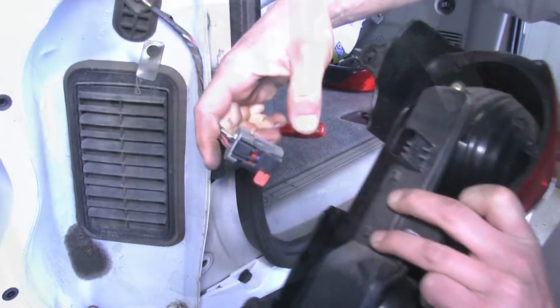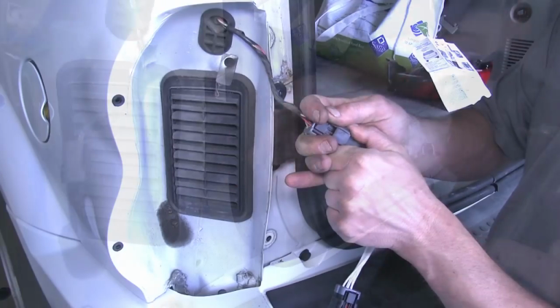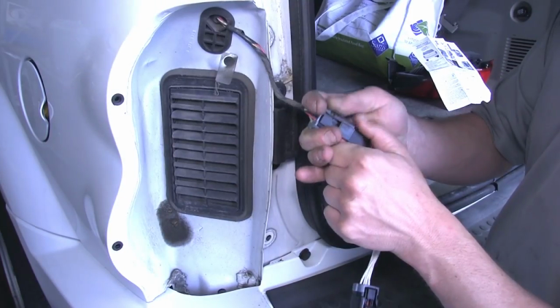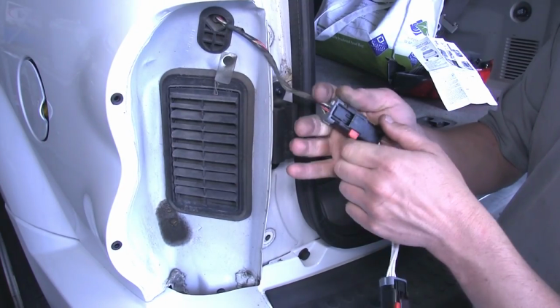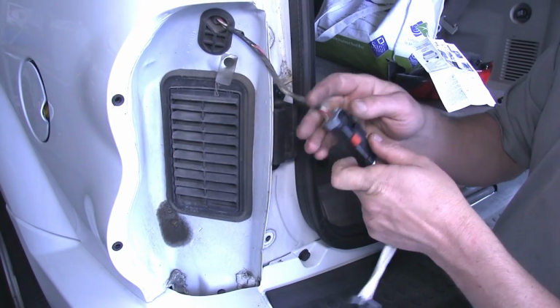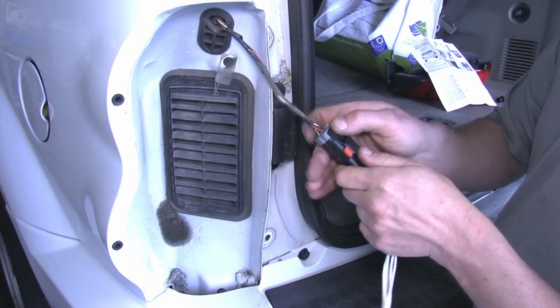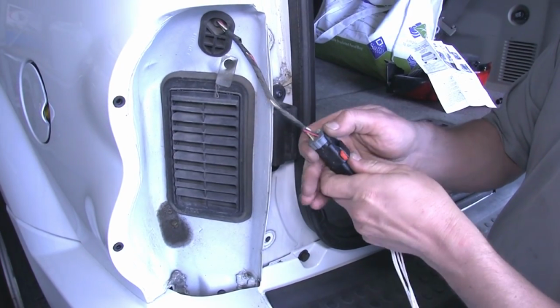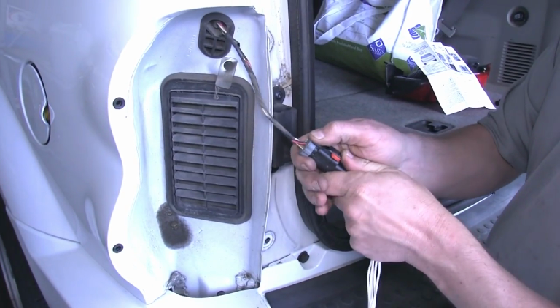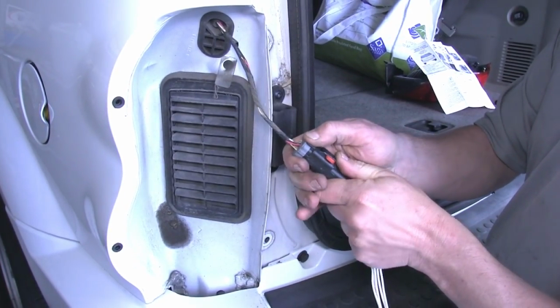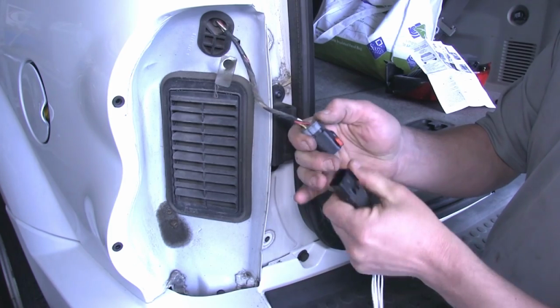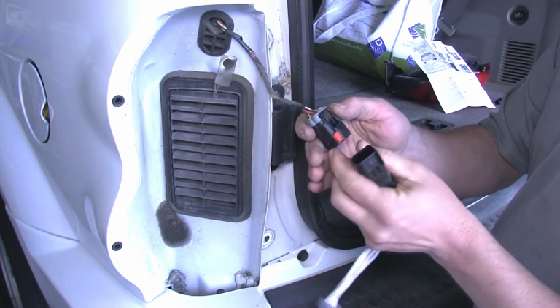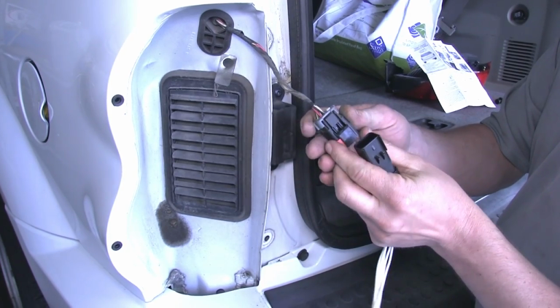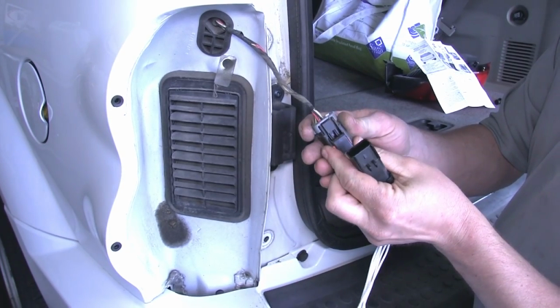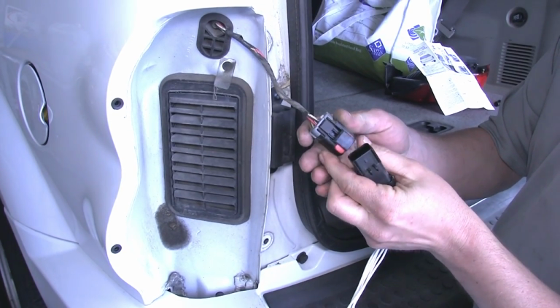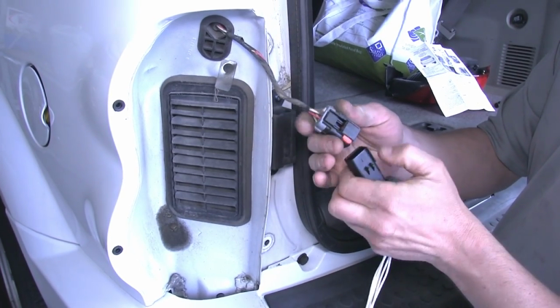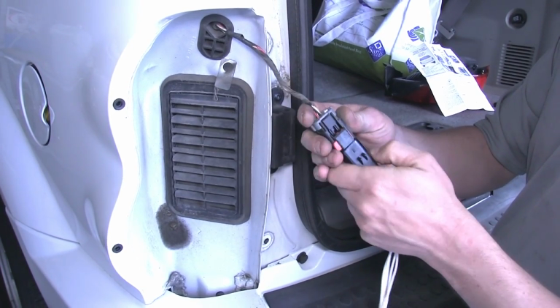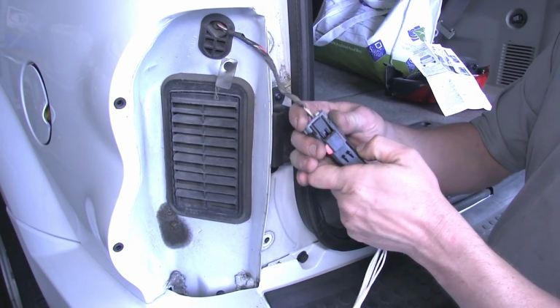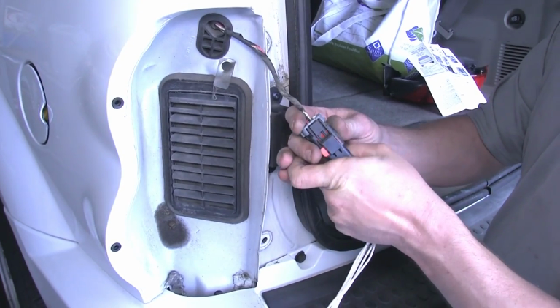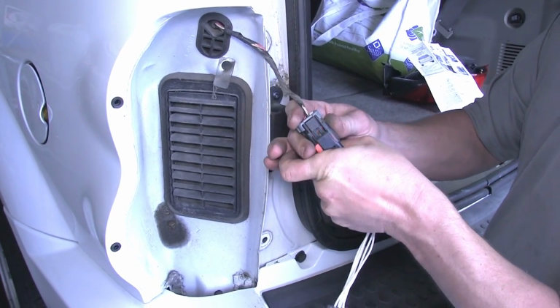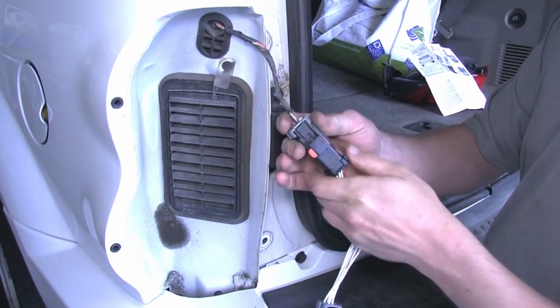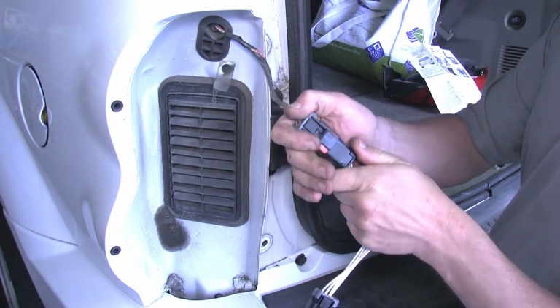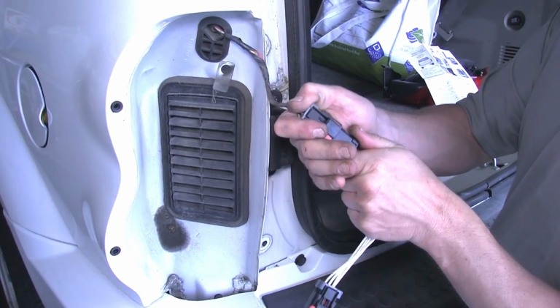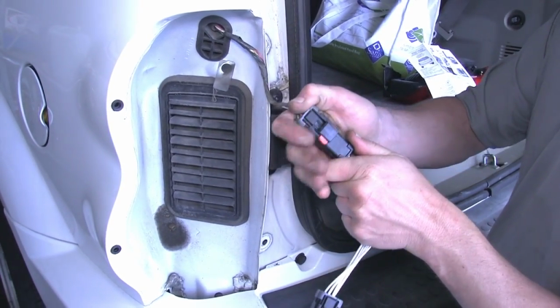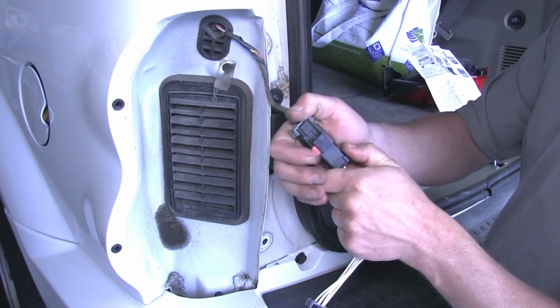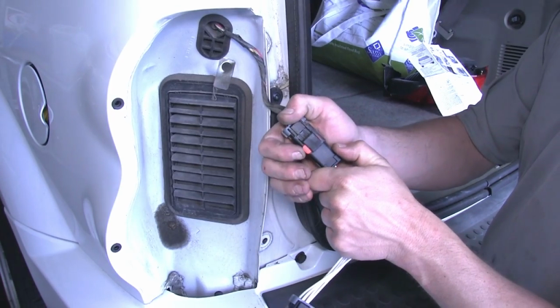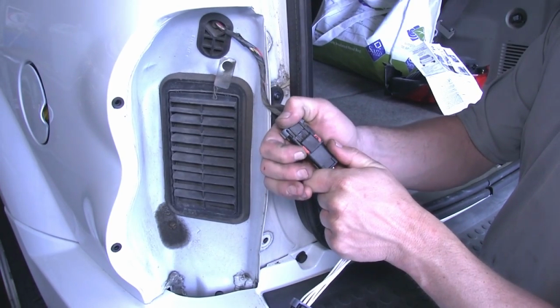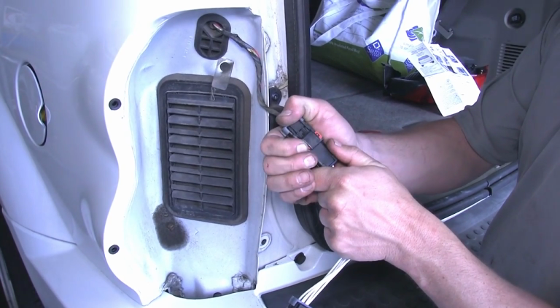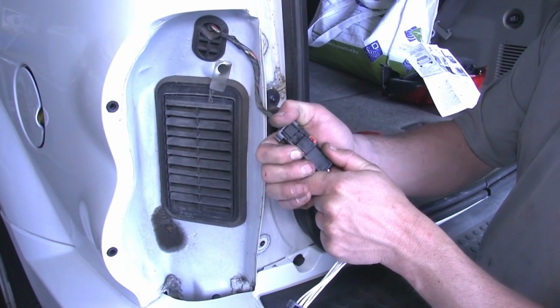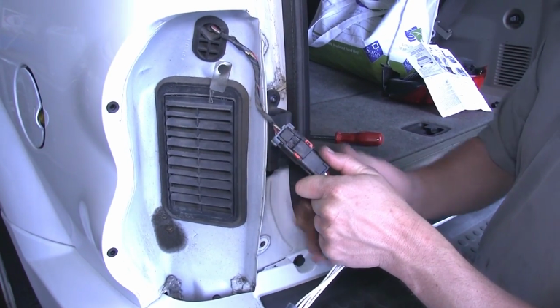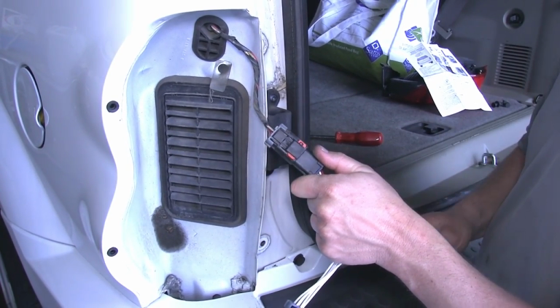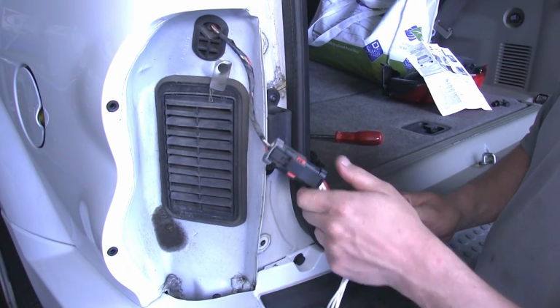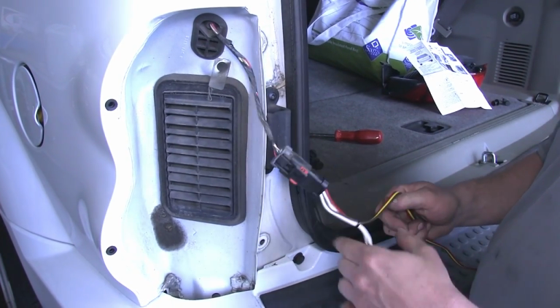Here on the driver side, we can plug in our T1 harness that contains the yellow wire. We'll plug one end into the factory wiring harness and the other end will hang for now but will get plugged into the tail light assembly.